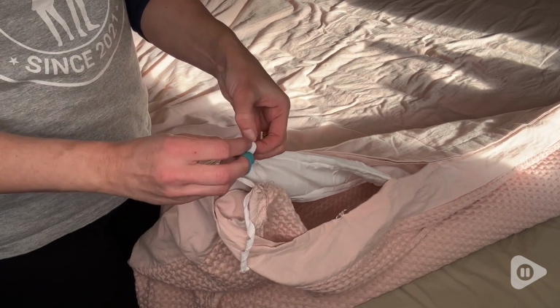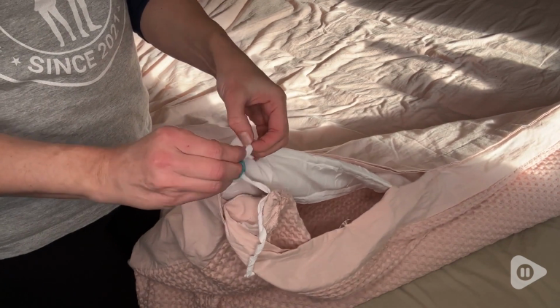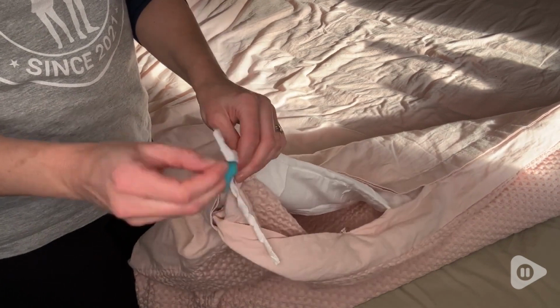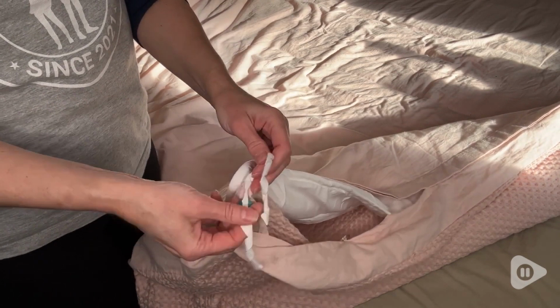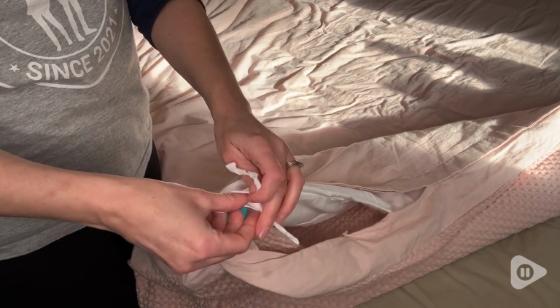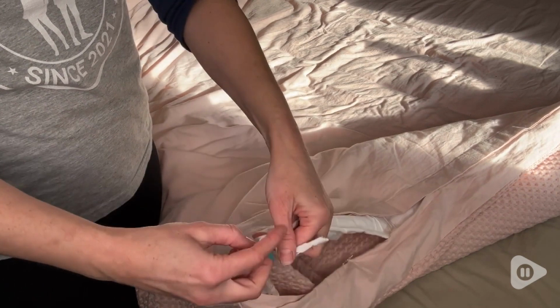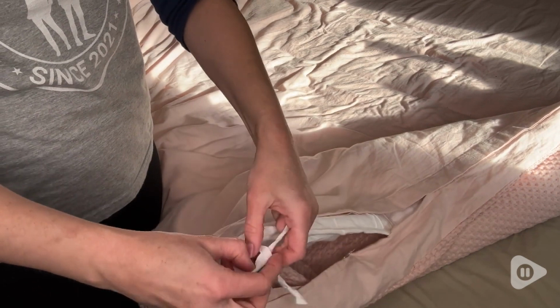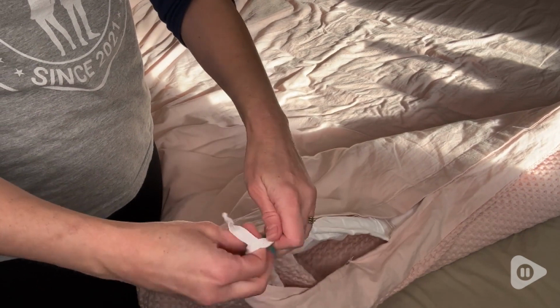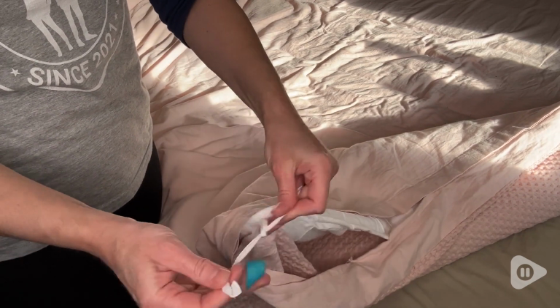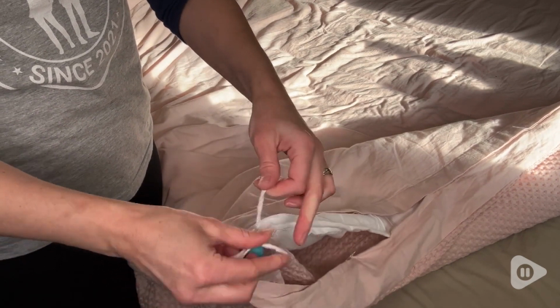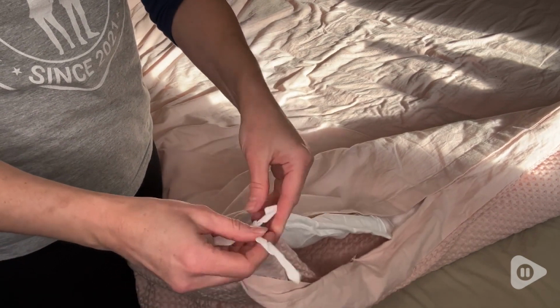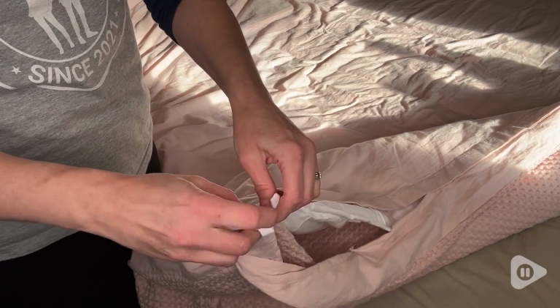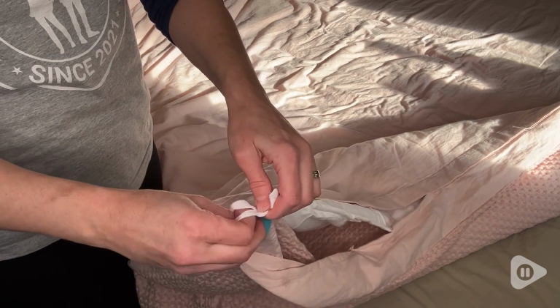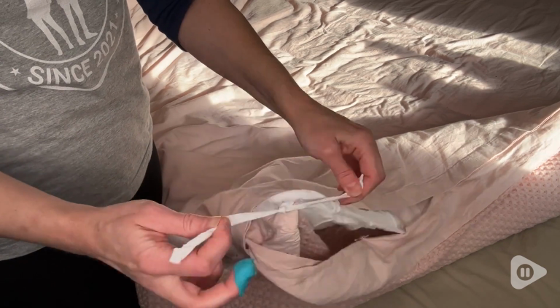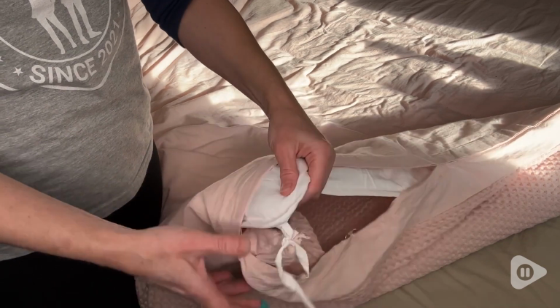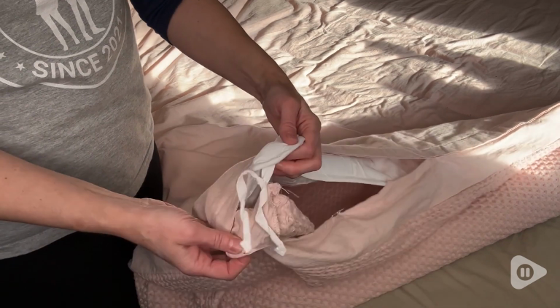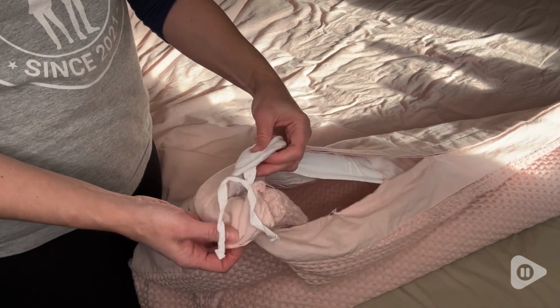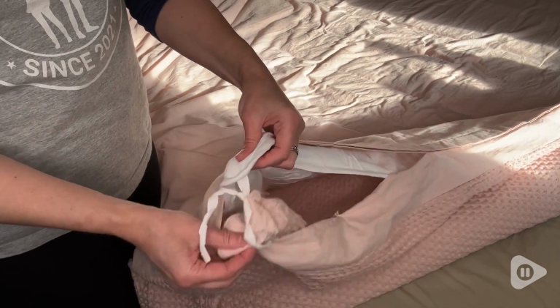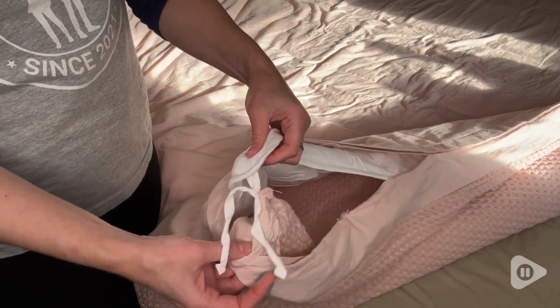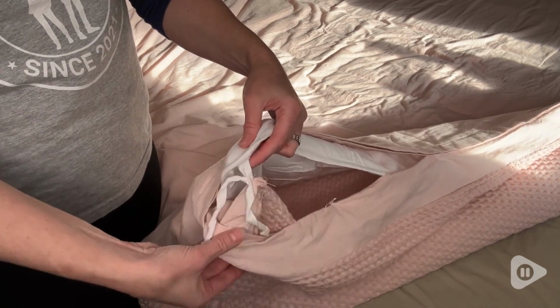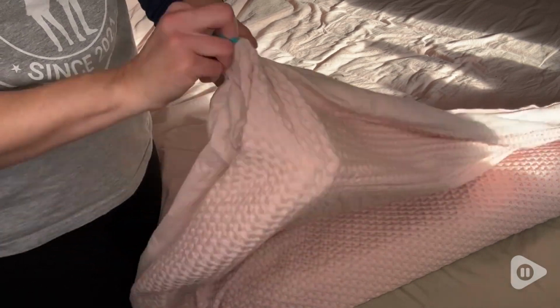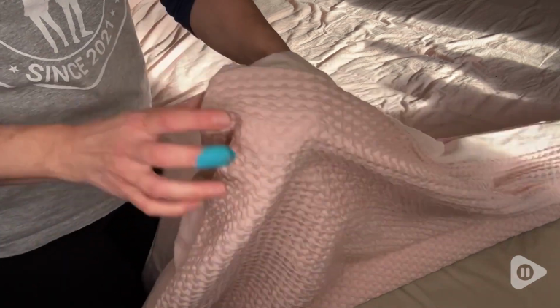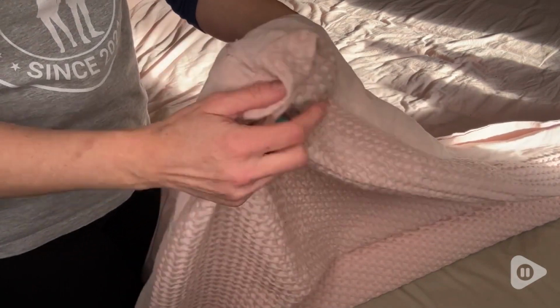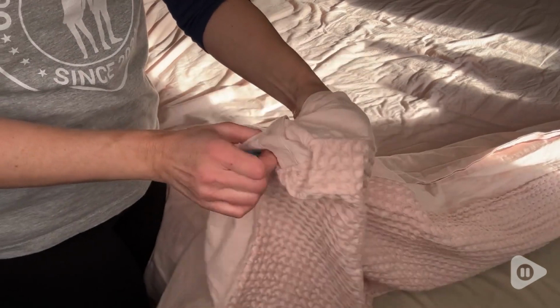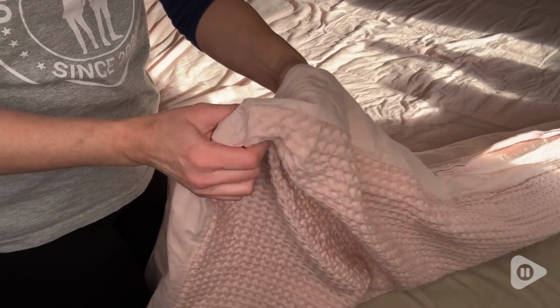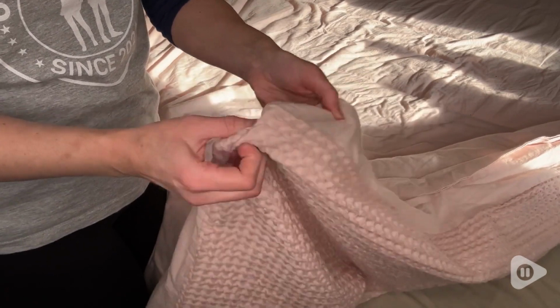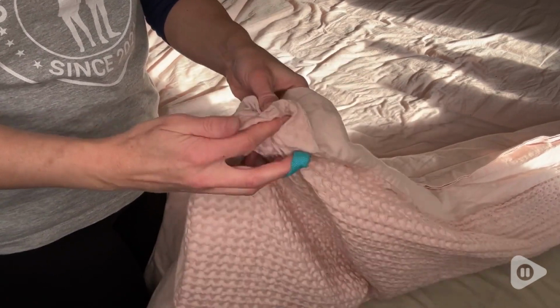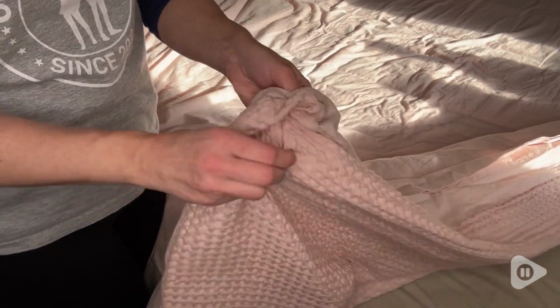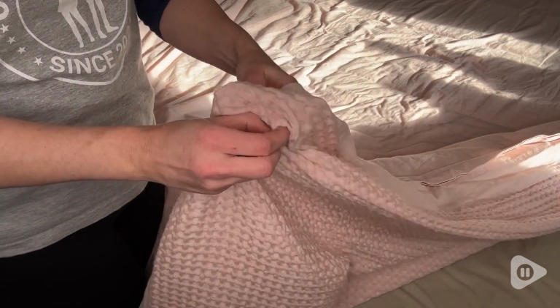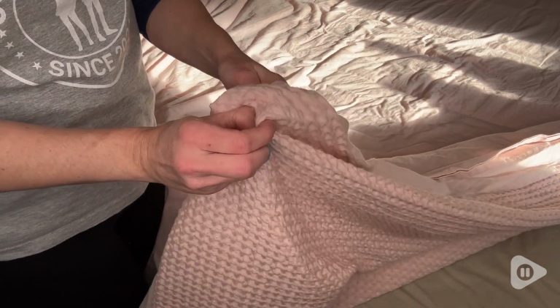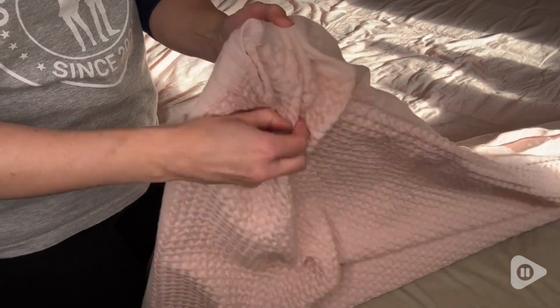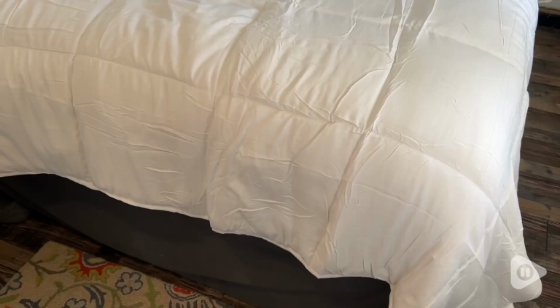It always shifts around and when you've been using it for a while it can get bunchy on the bed, but because this has tab corners I can use the ties inside my duvet to attach to the corner tabs and it keeps everything perfectly in place.